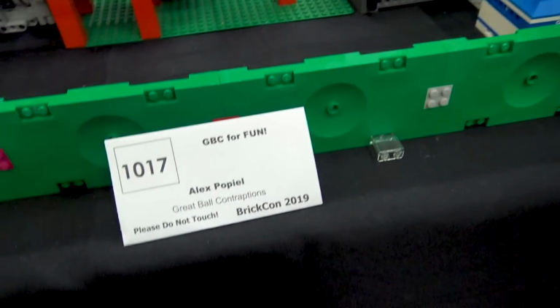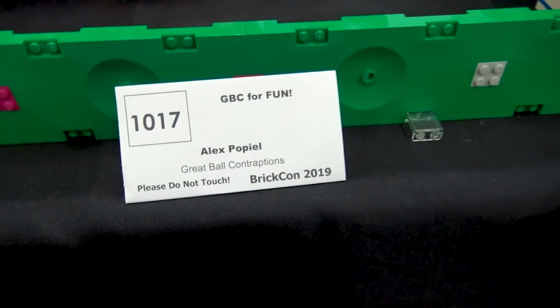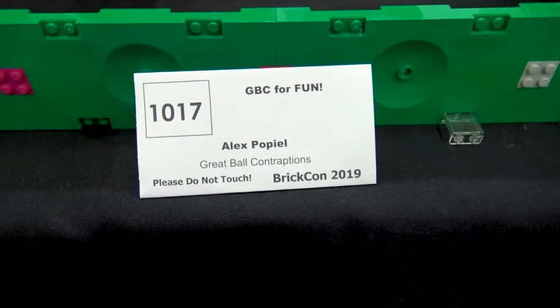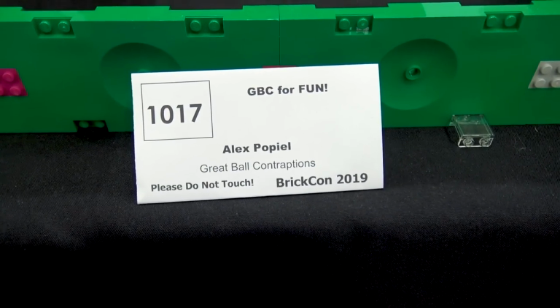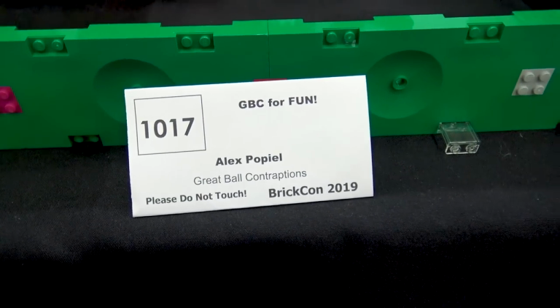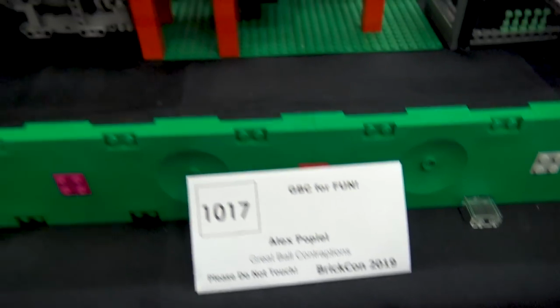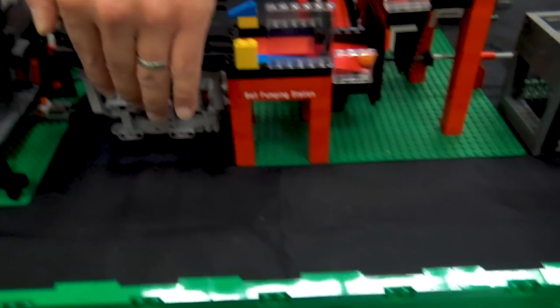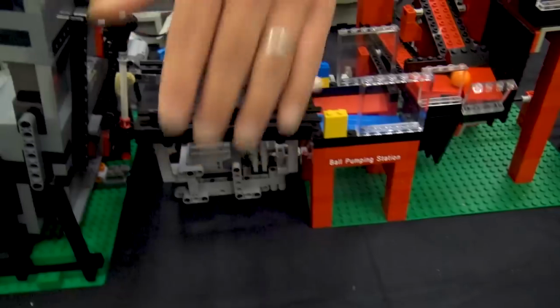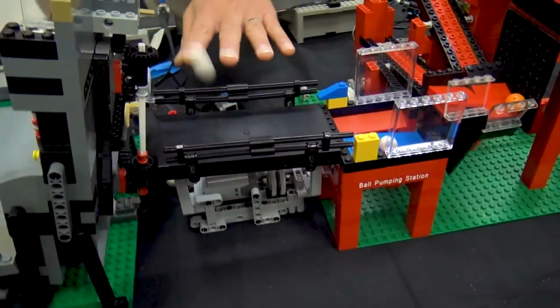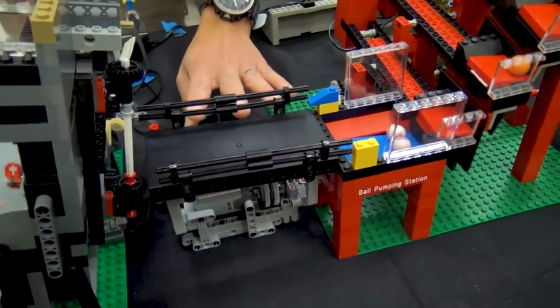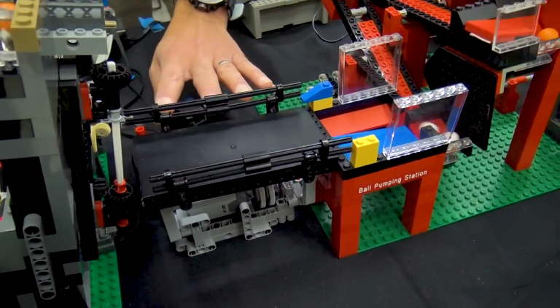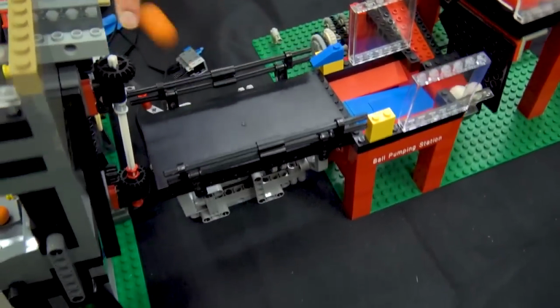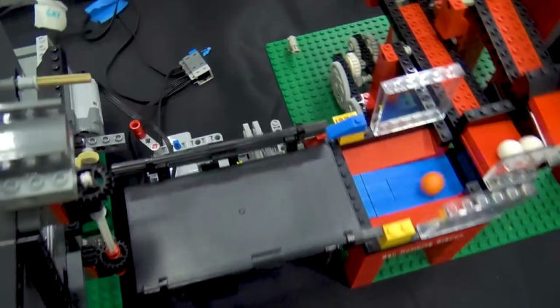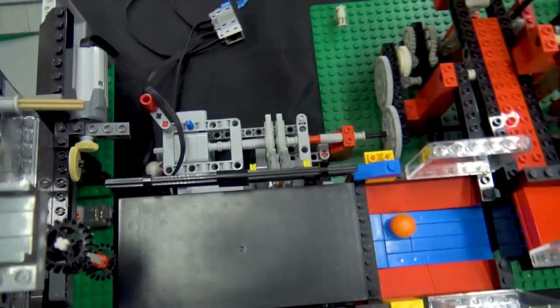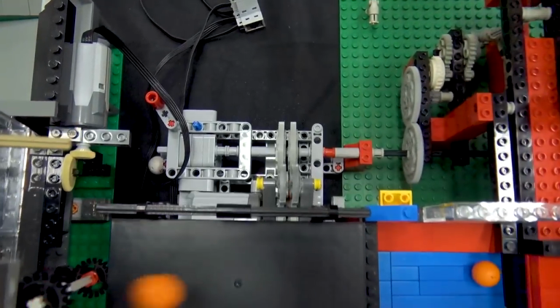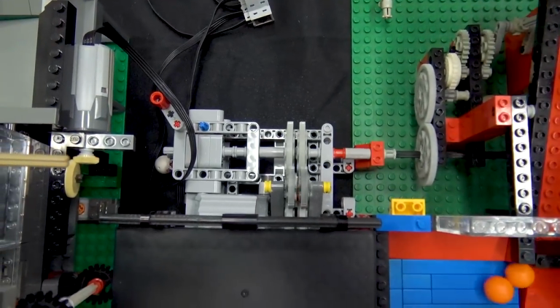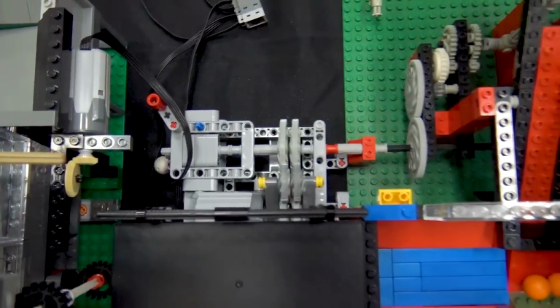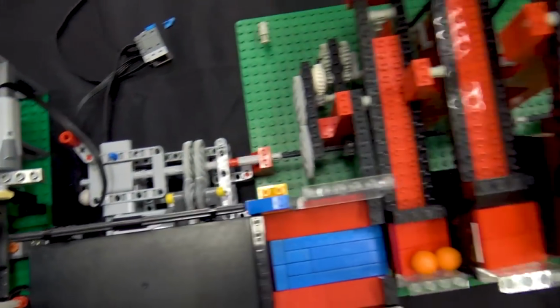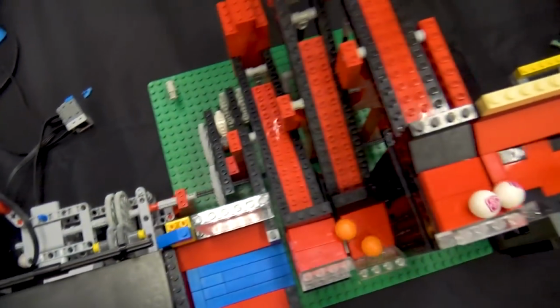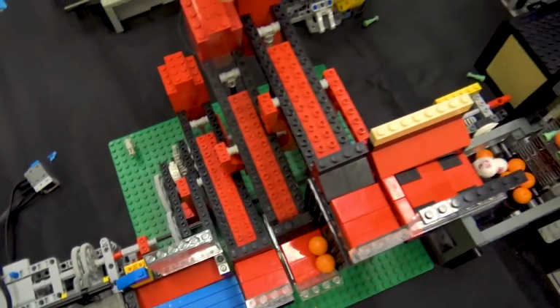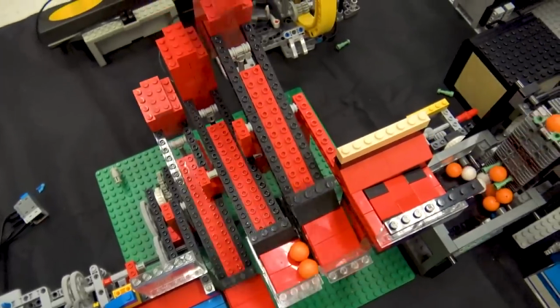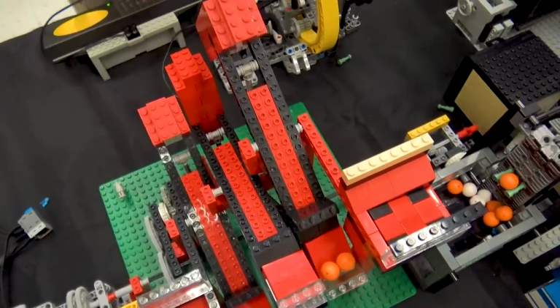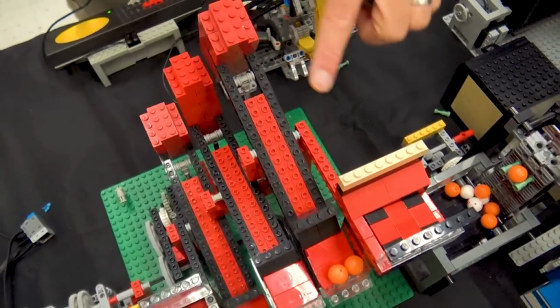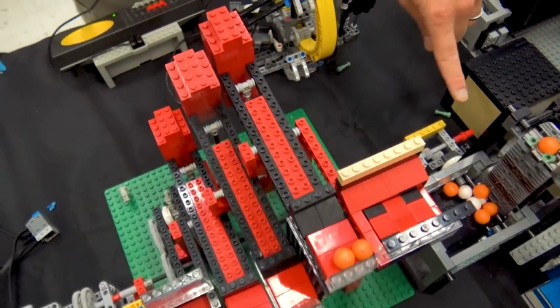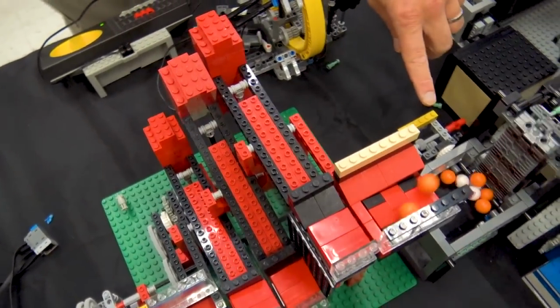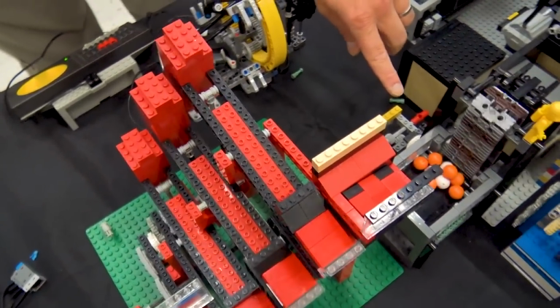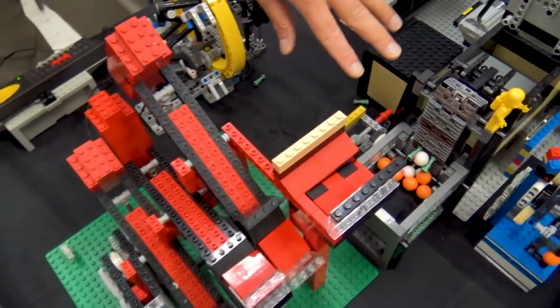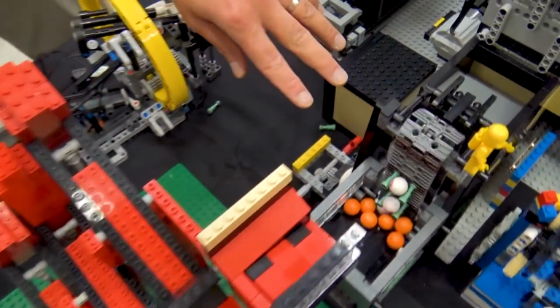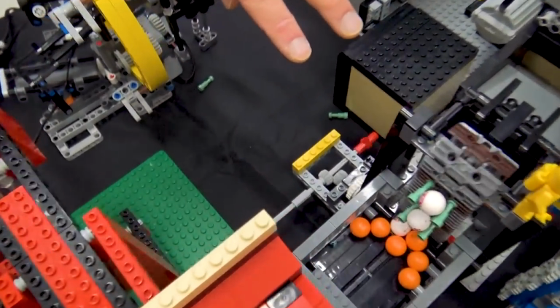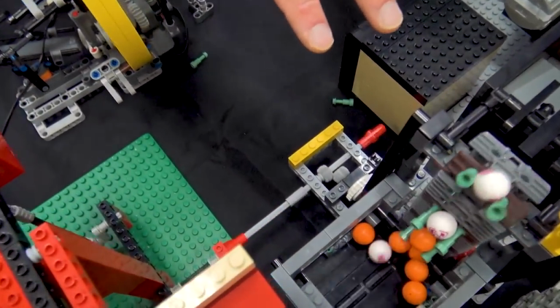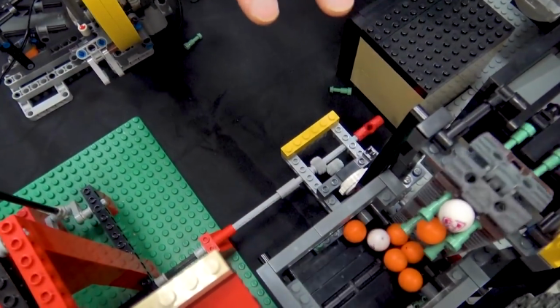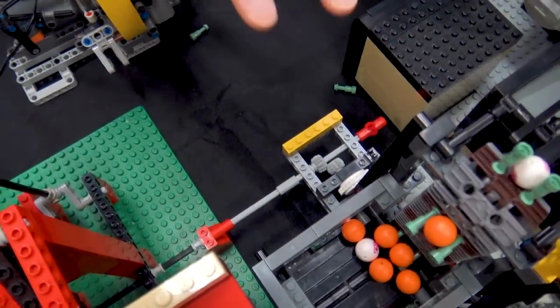It's also running off shared power. There's a little power station down here pushing it, powered down an axle through Alex's red arm mechanism and also powering a little conveyor based on the W01 conveyor.